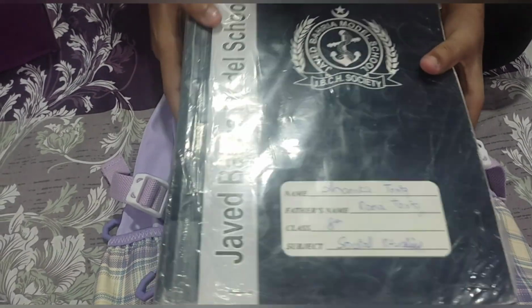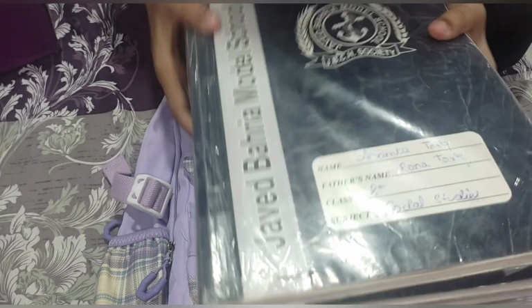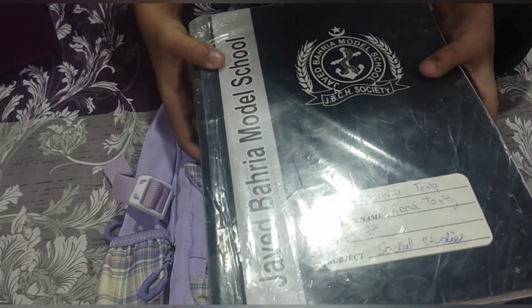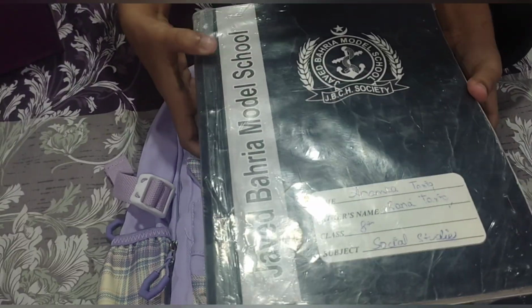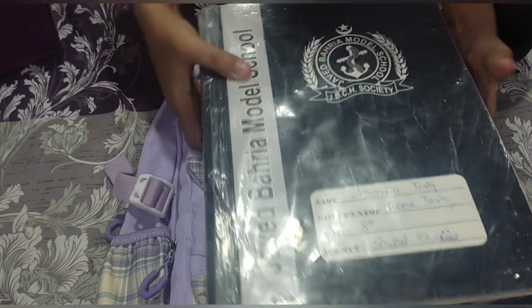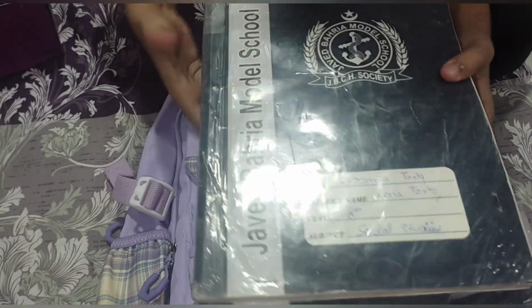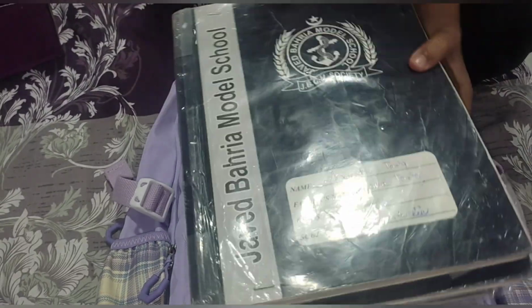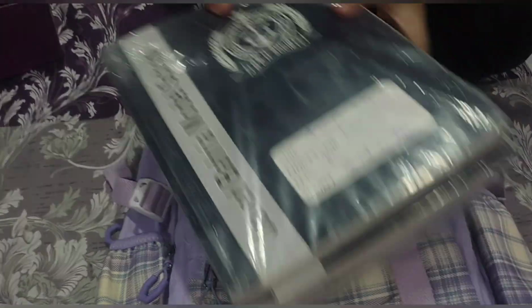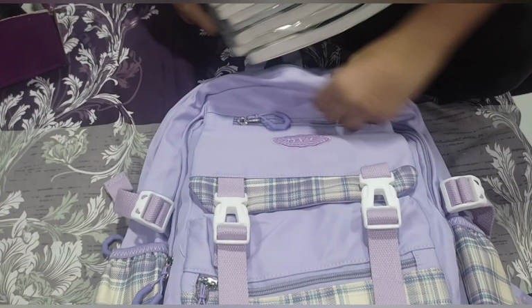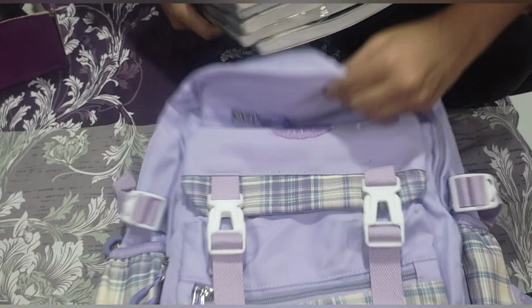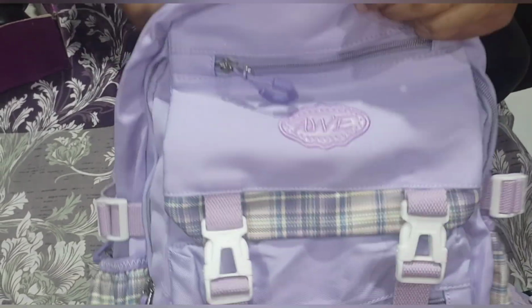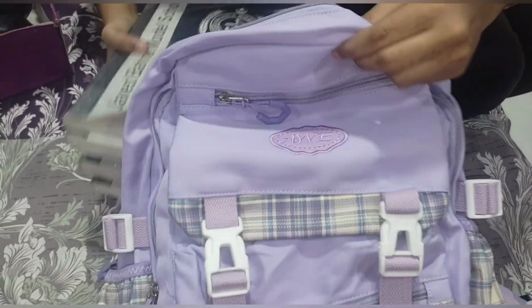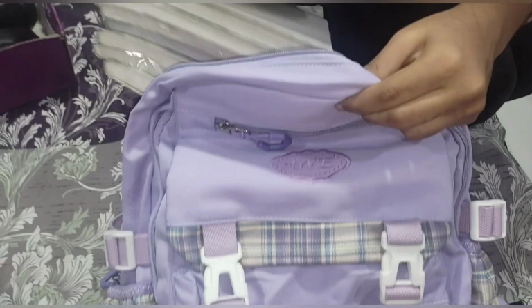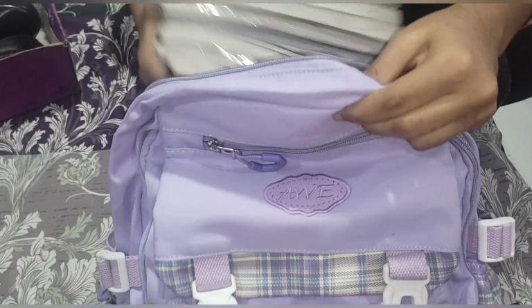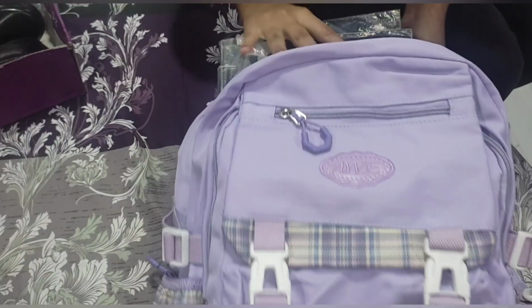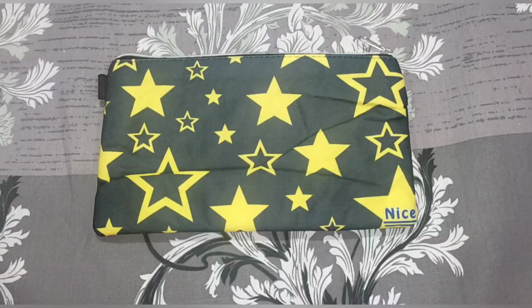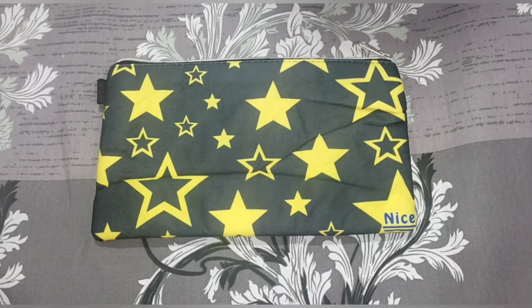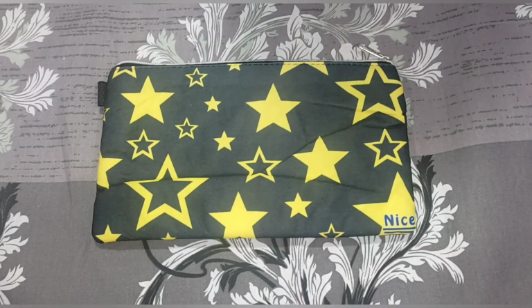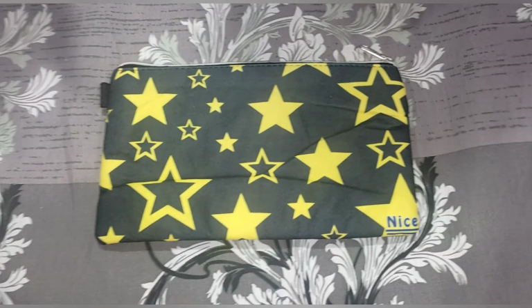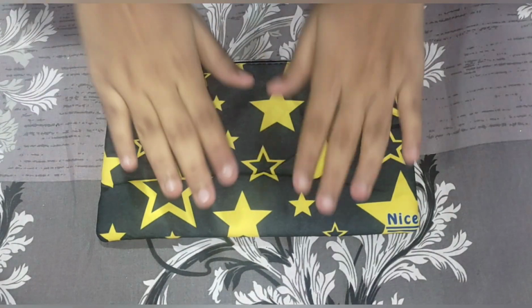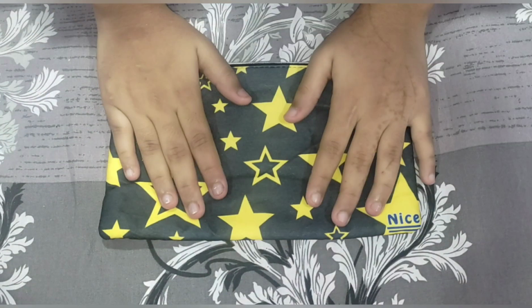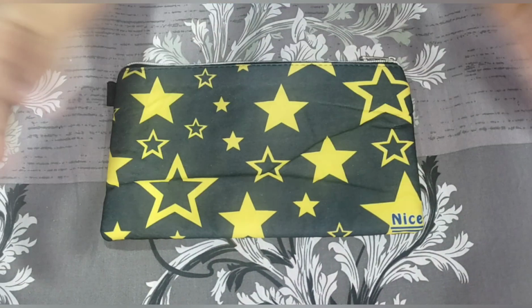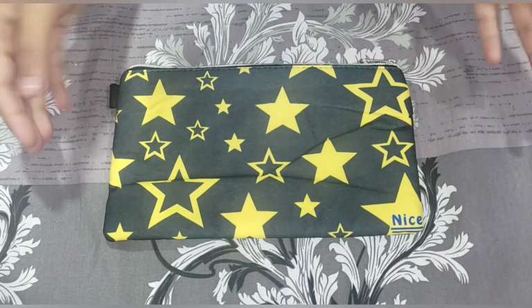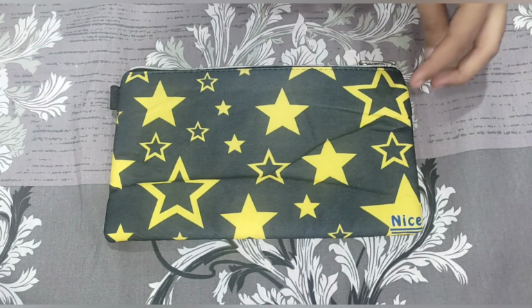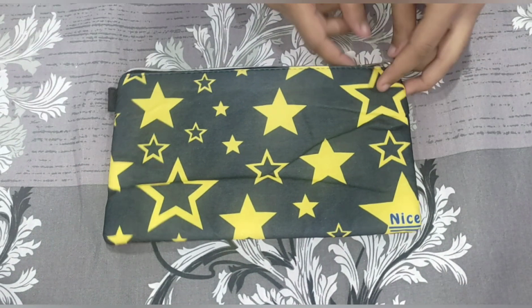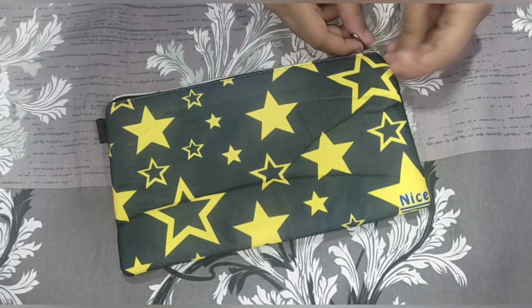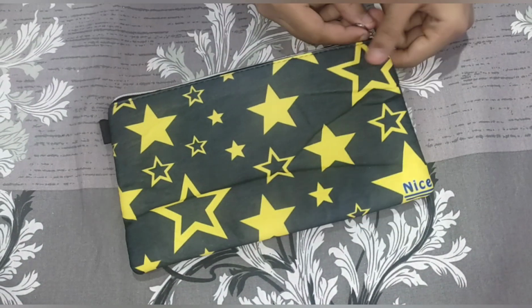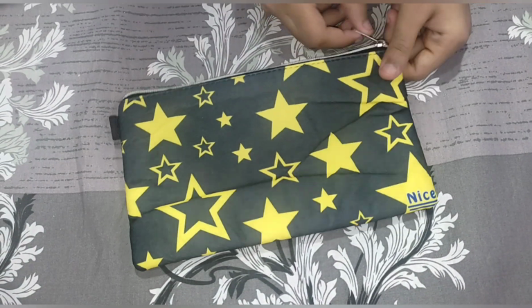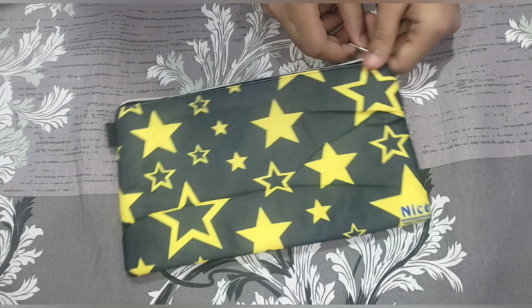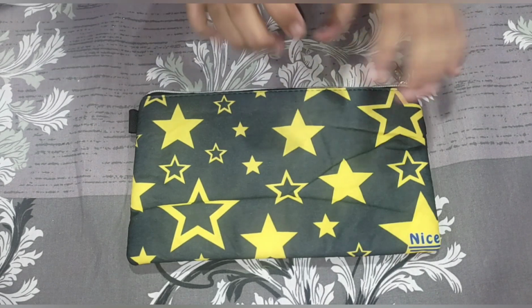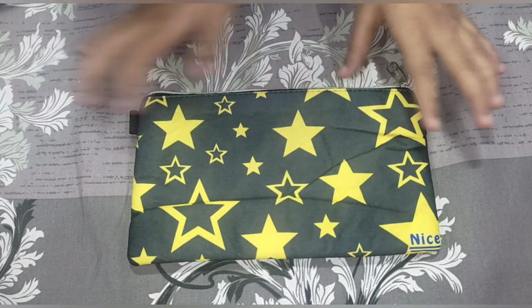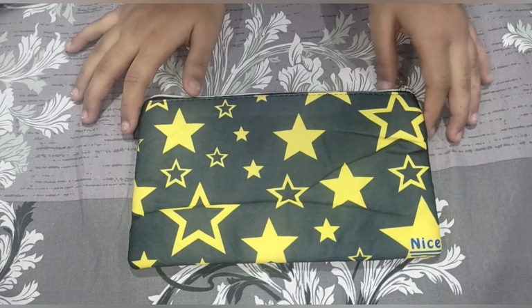This is my new pouch — it is also new — and I am going to keep my stationery items in it.